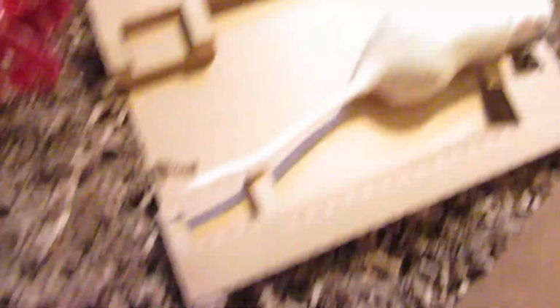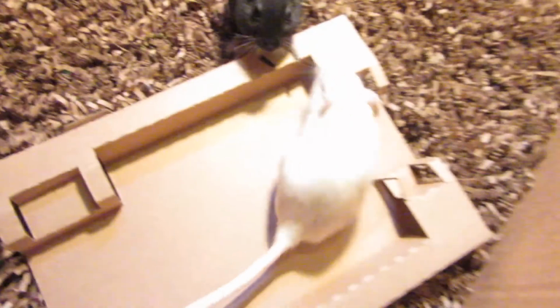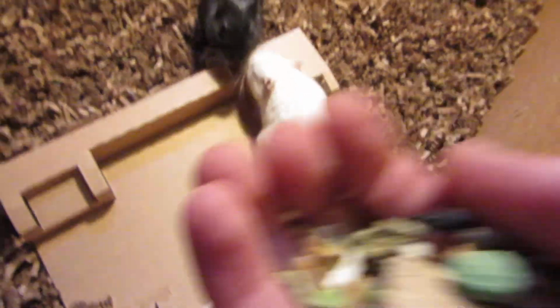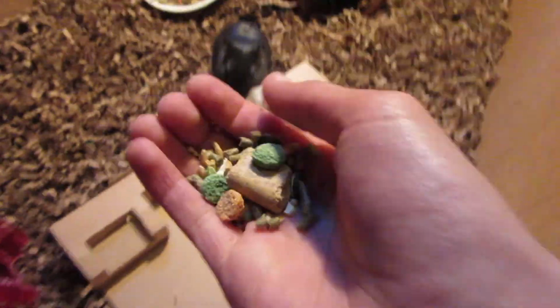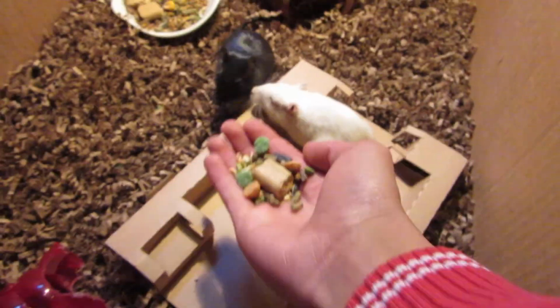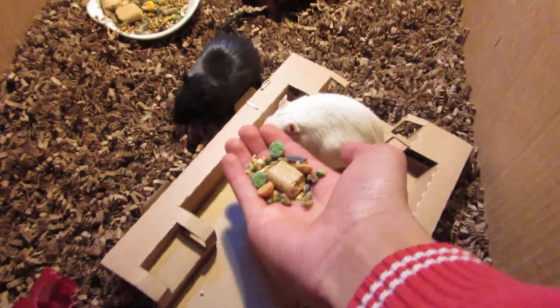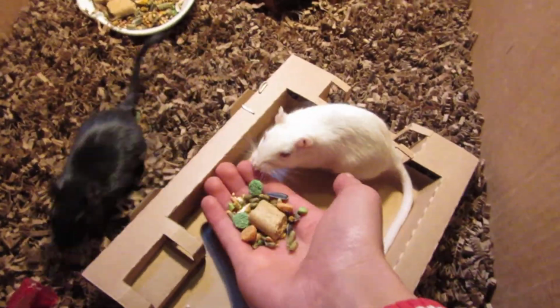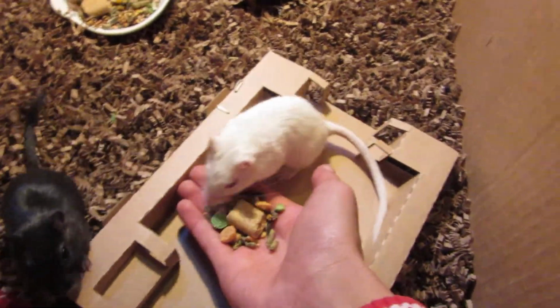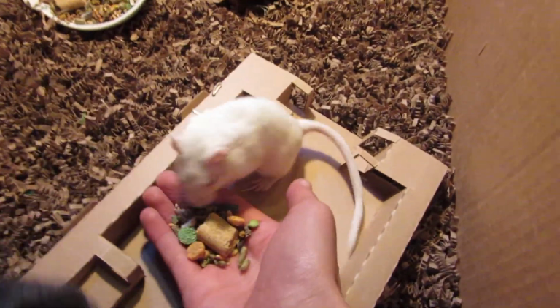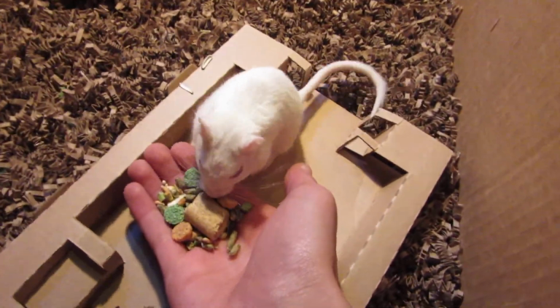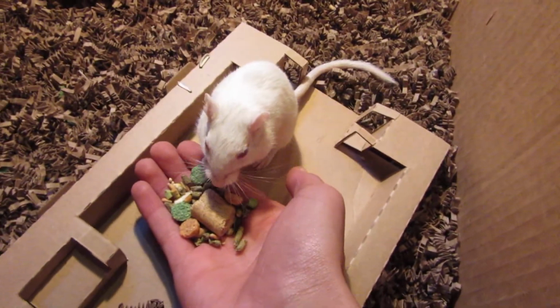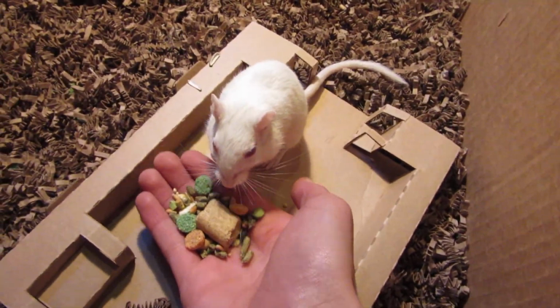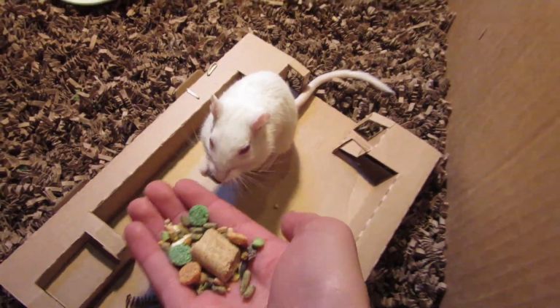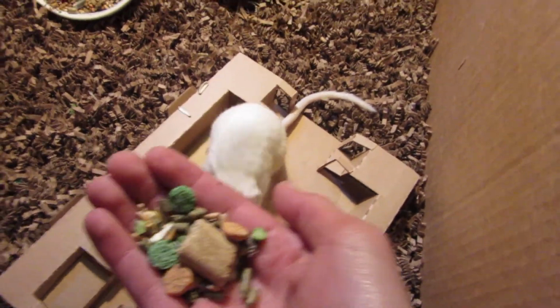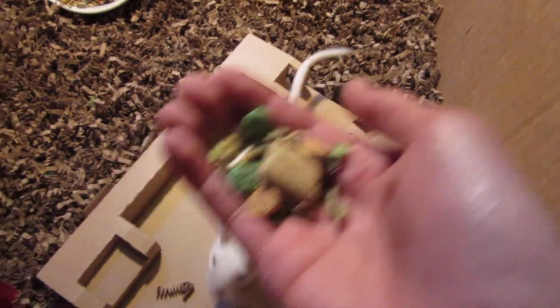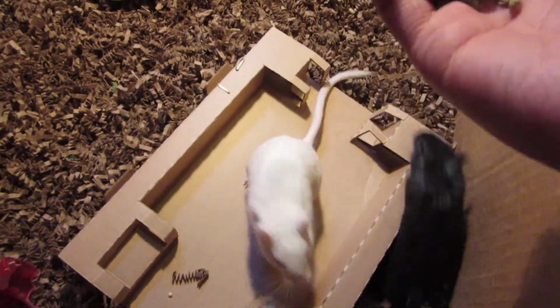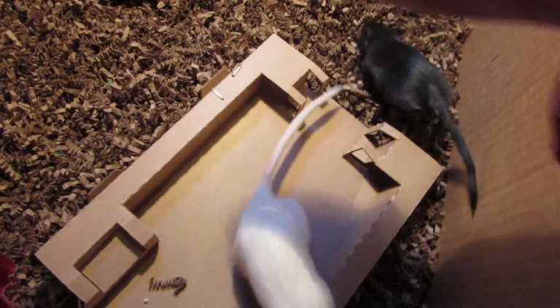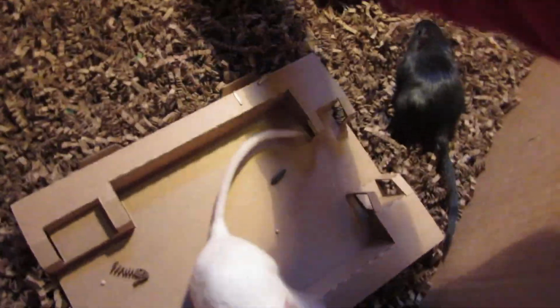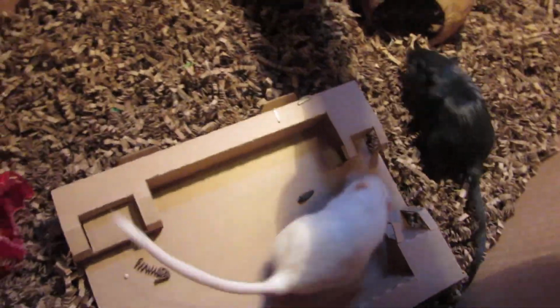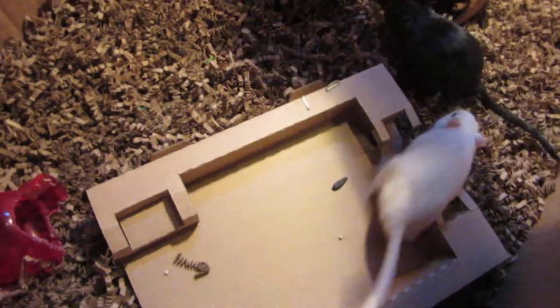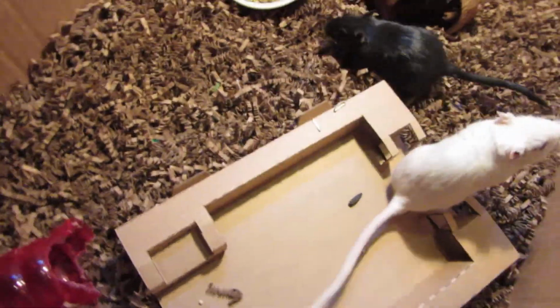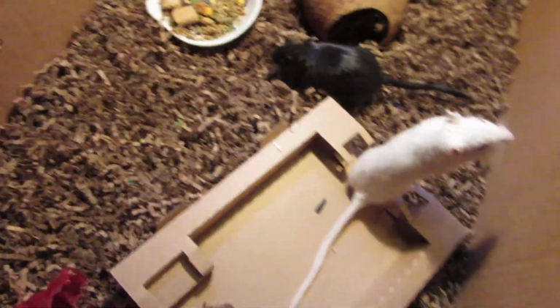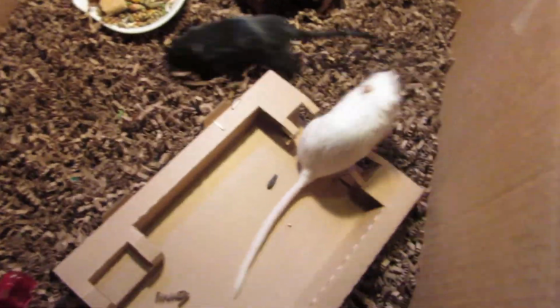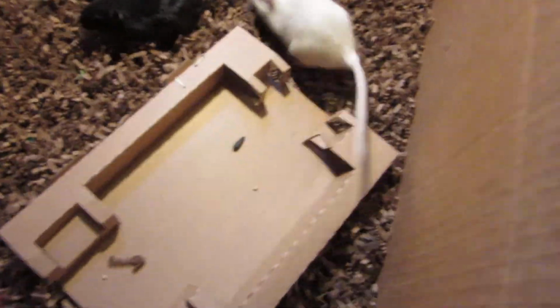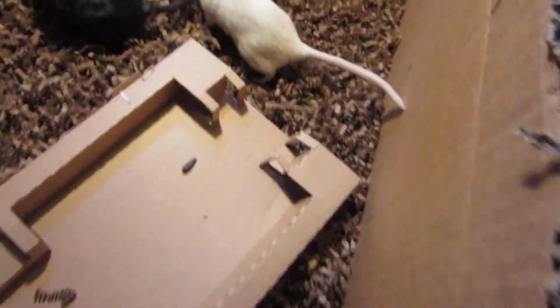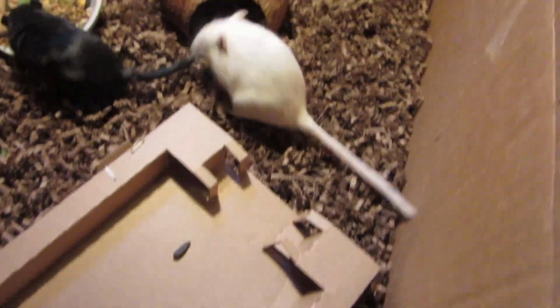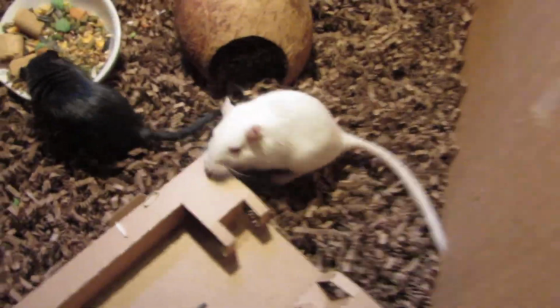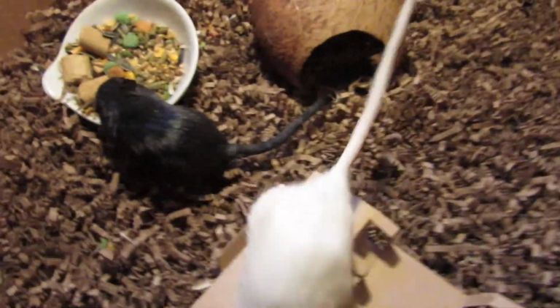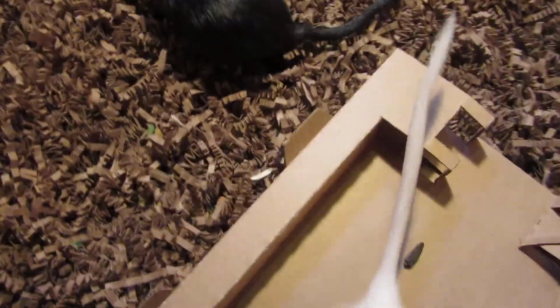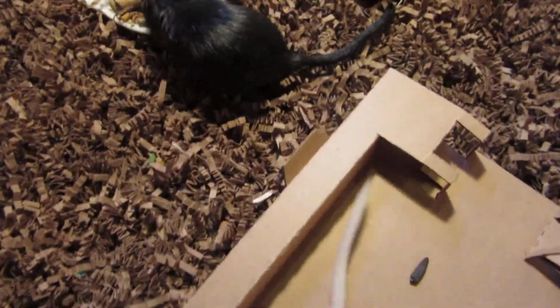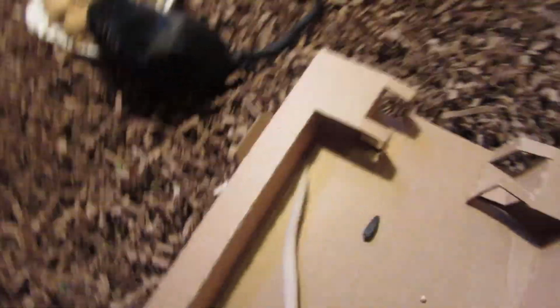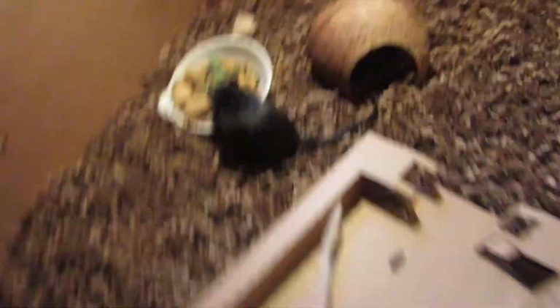Yeah, there you go. See — all three of them trust me enough to take food out of my hand. That's an easy way to train them.